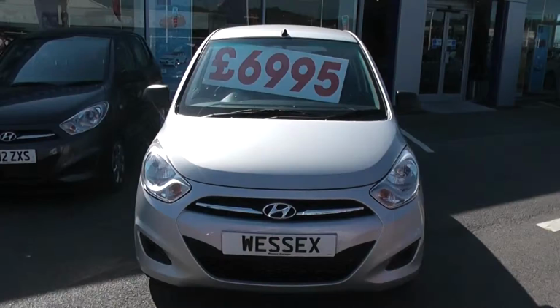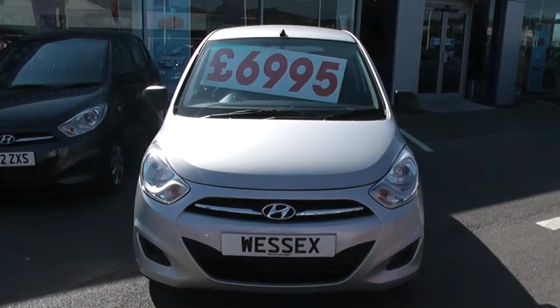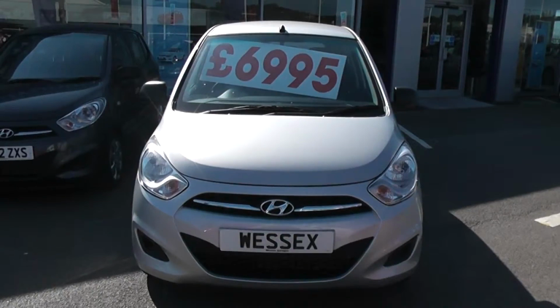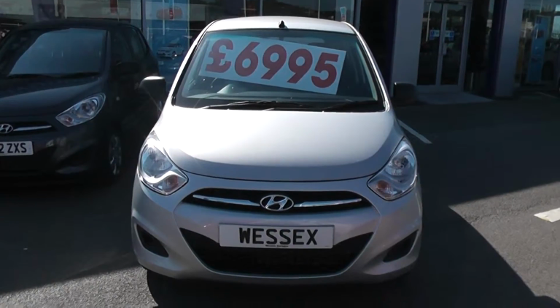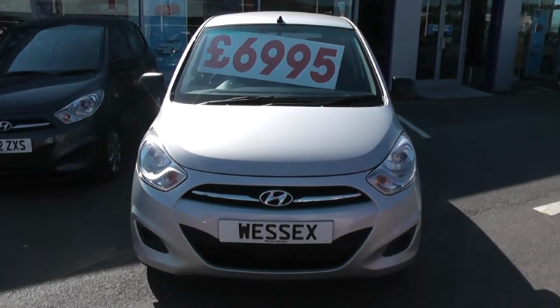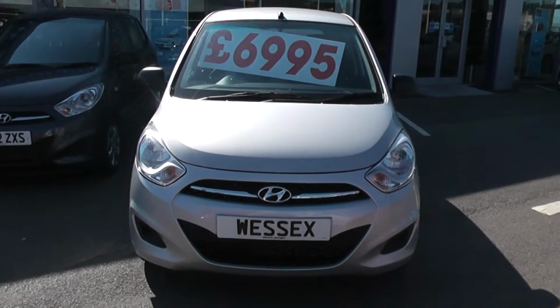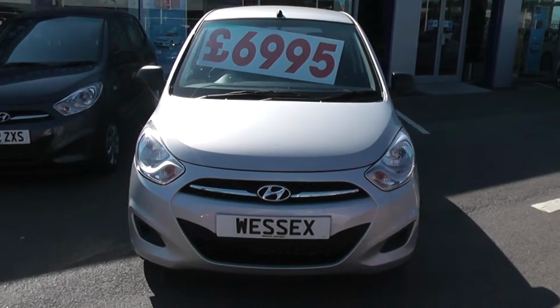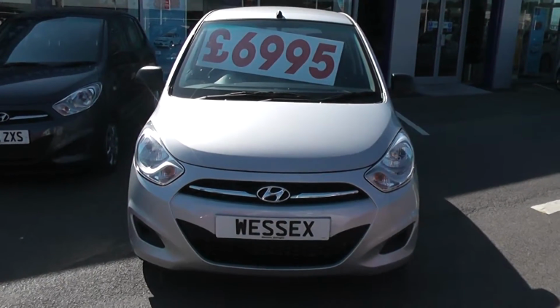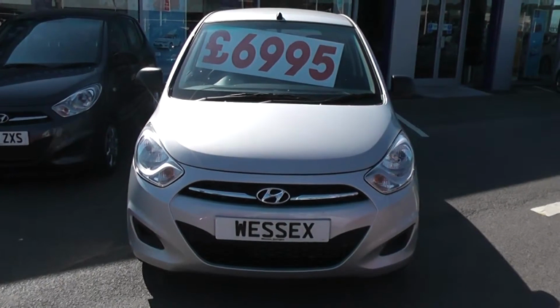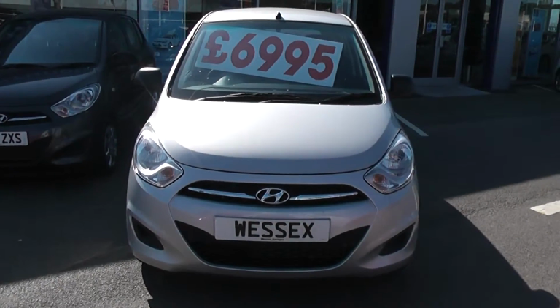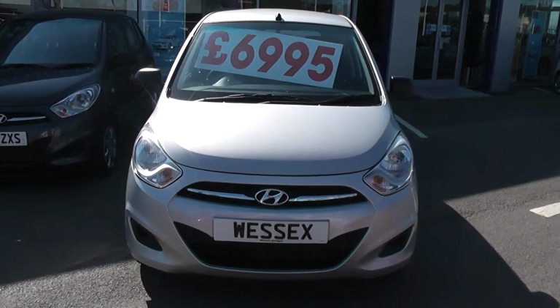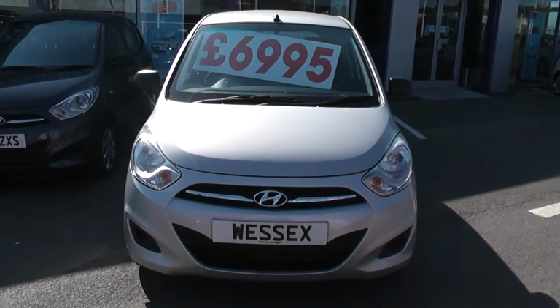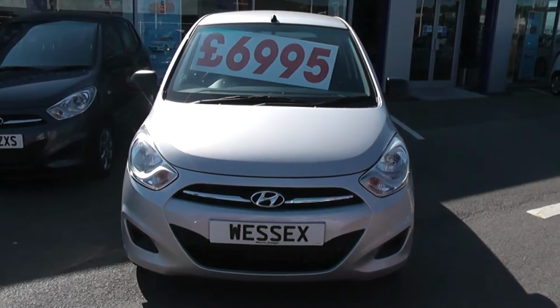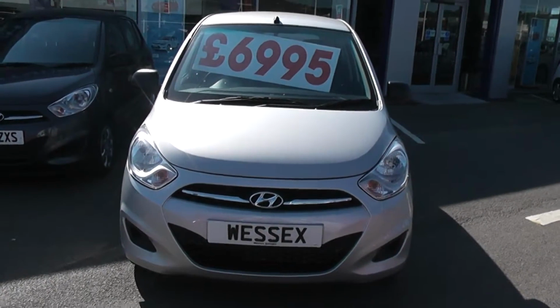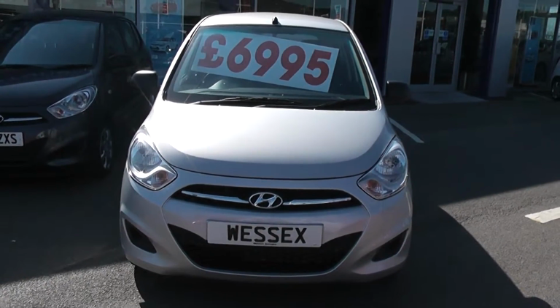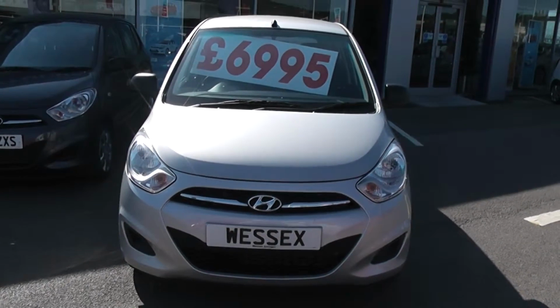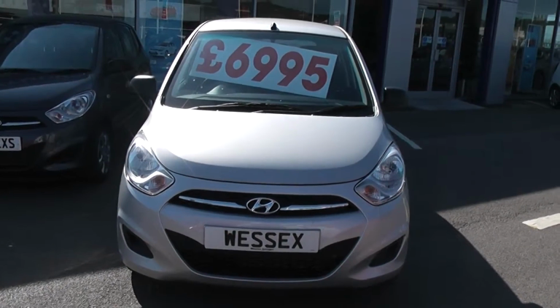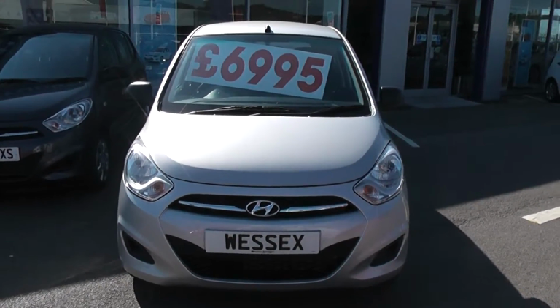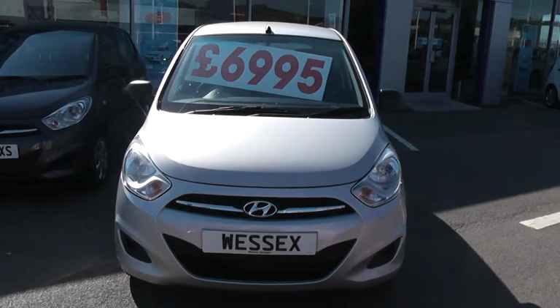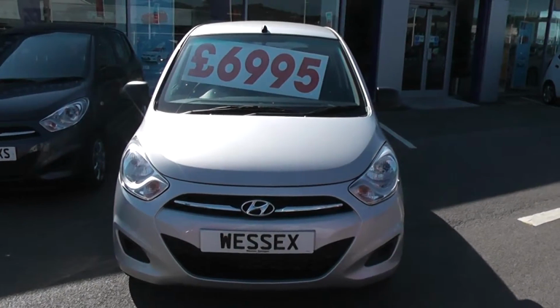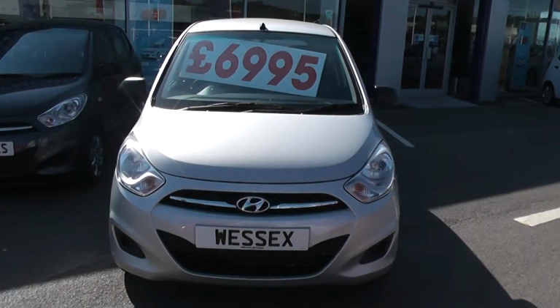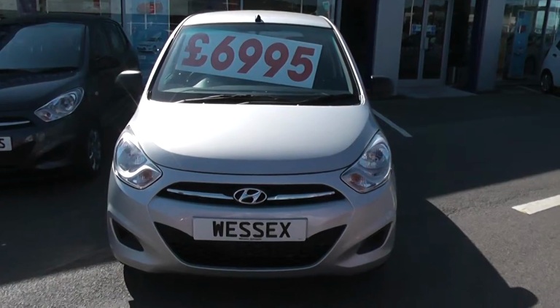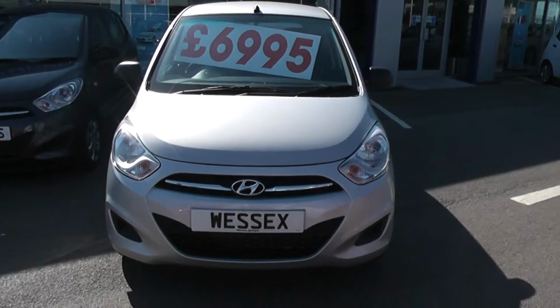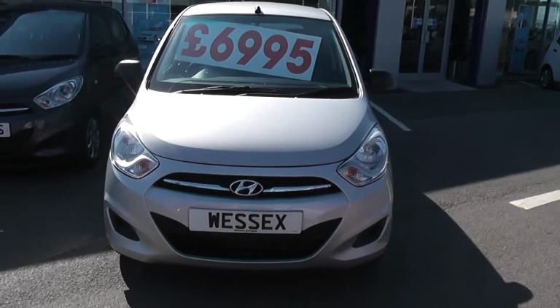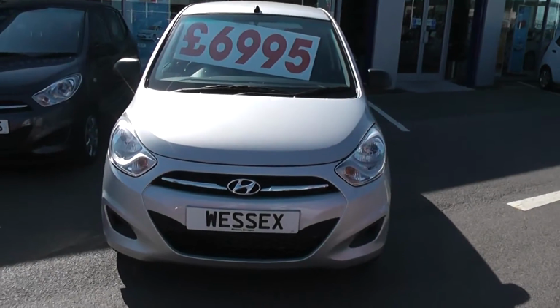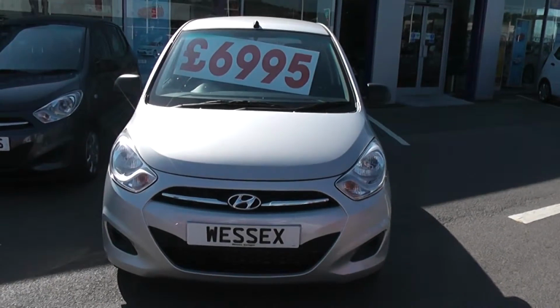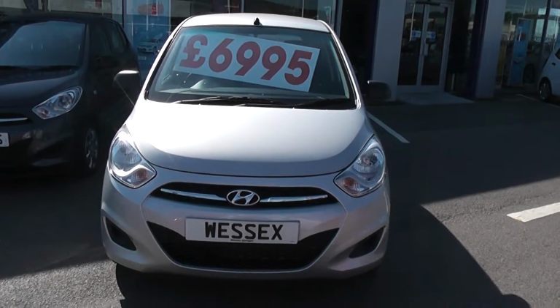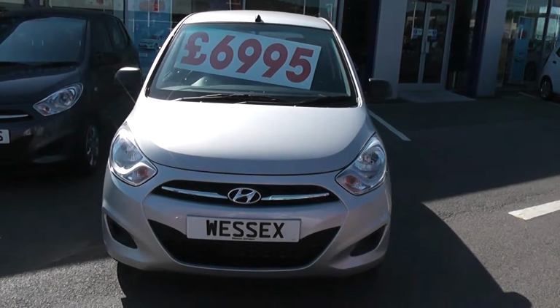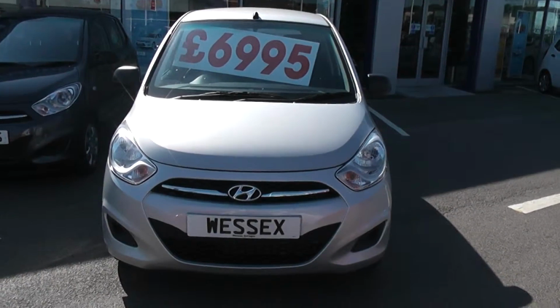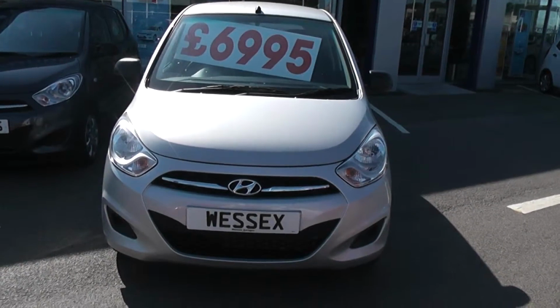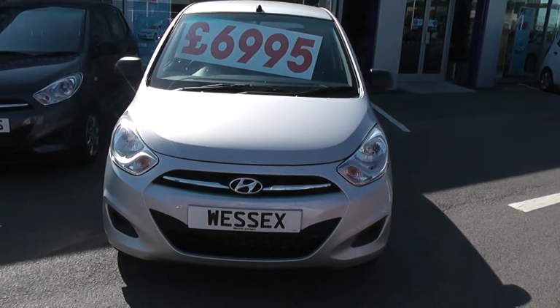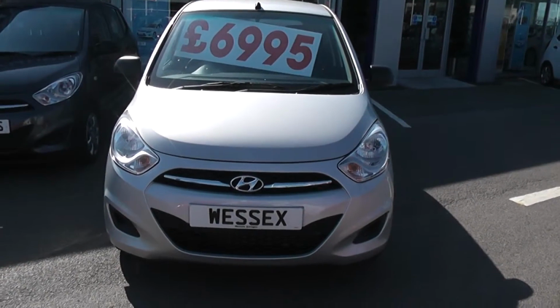Thank you for visiting Wessex Garages, Cardiff. Here we have a Hyundai i10 1.2 petrol classic, pre-registered on a 12 plate.